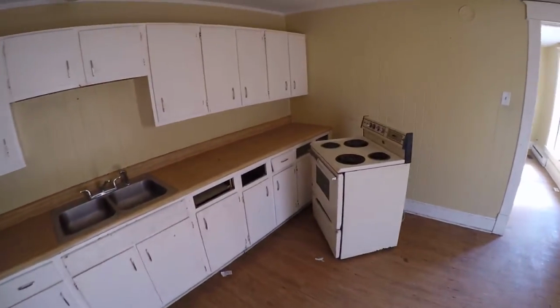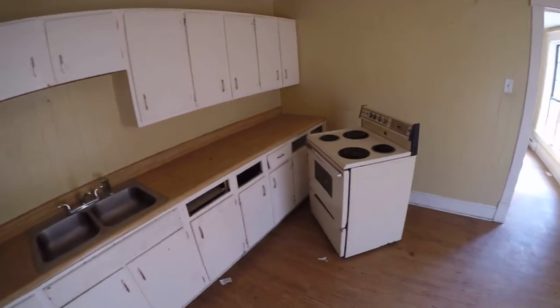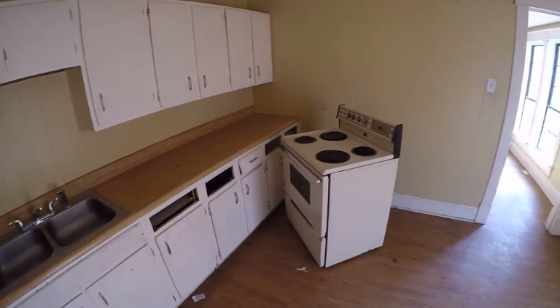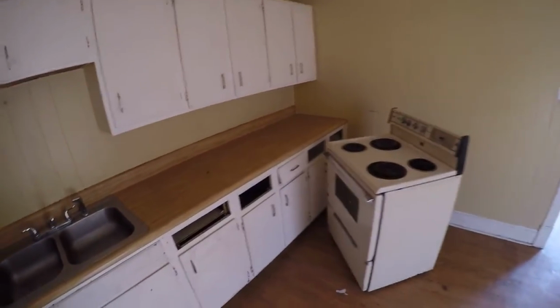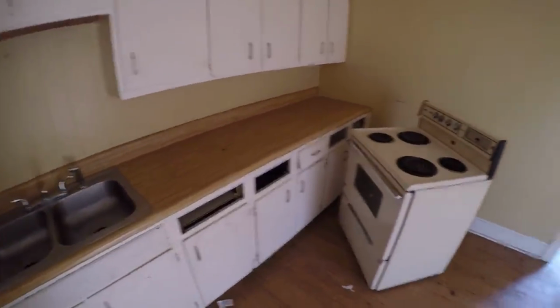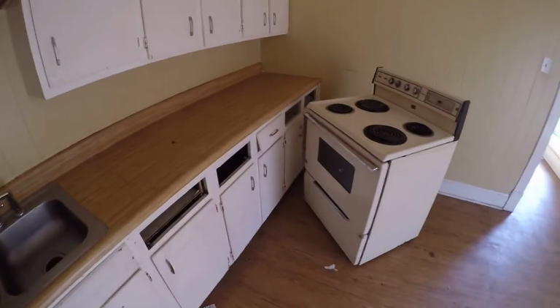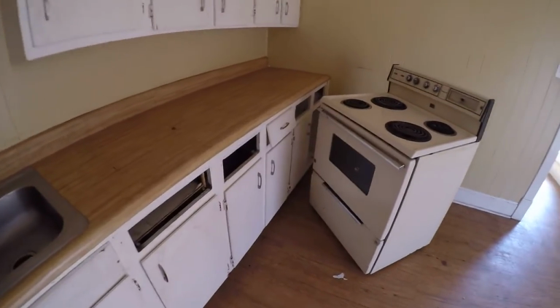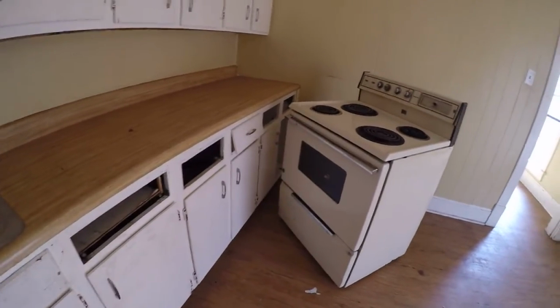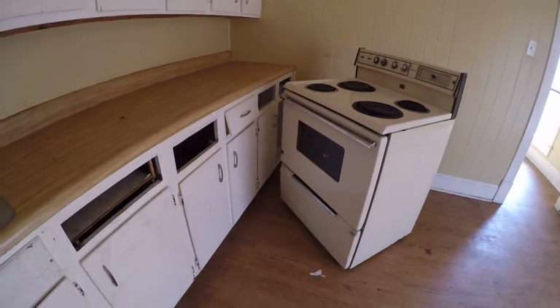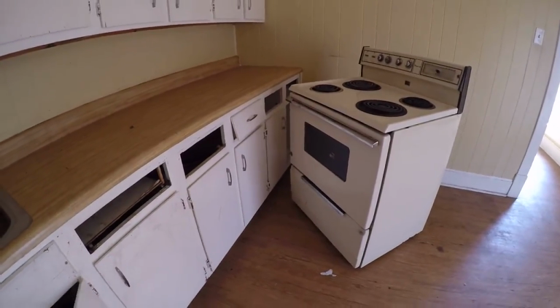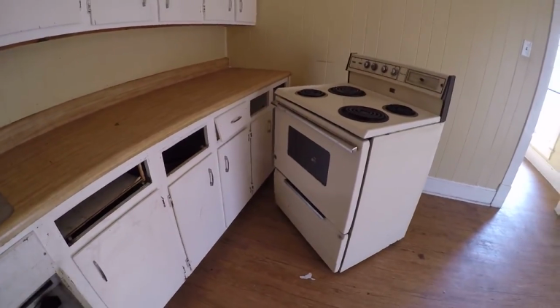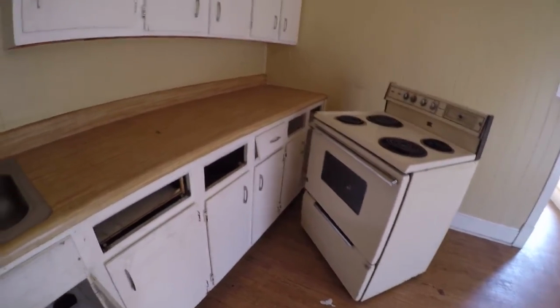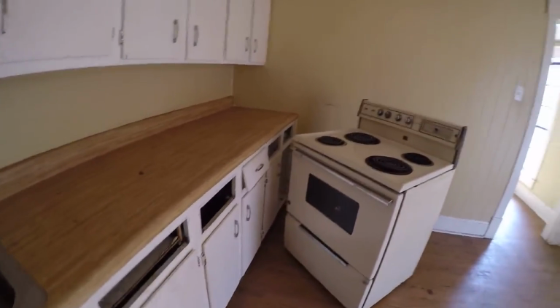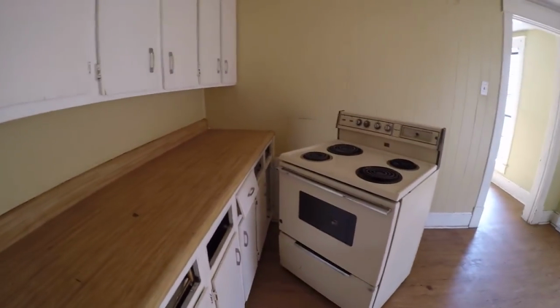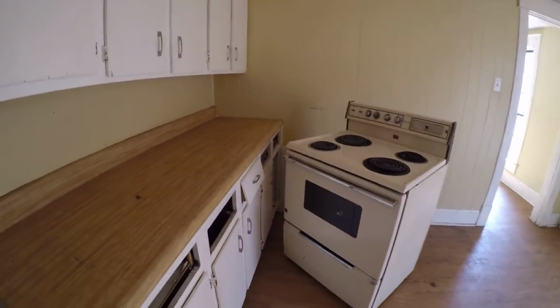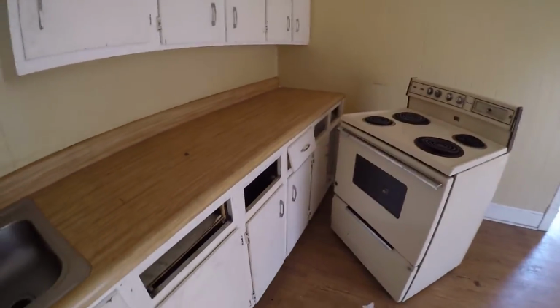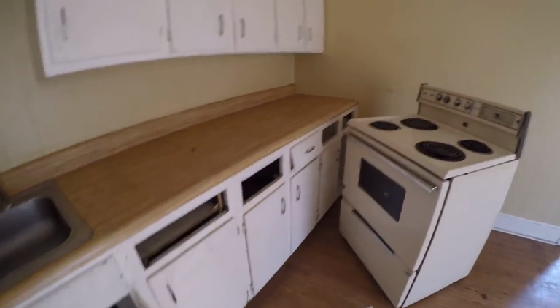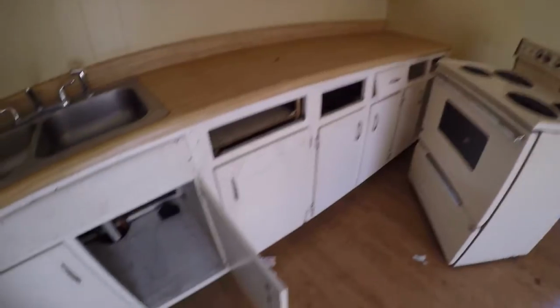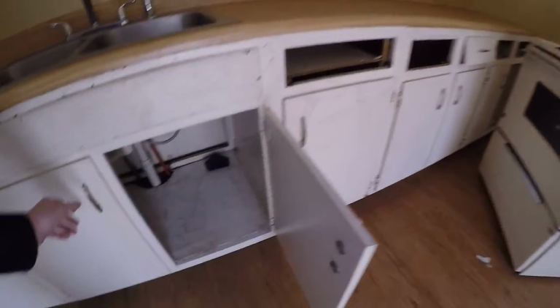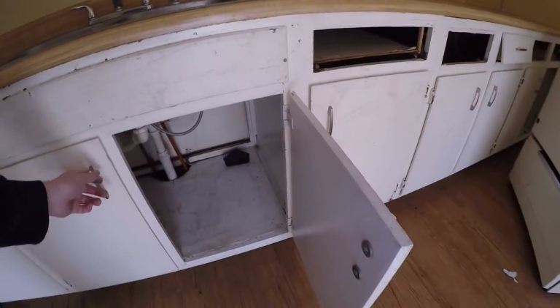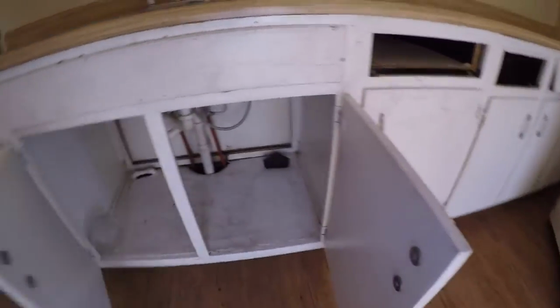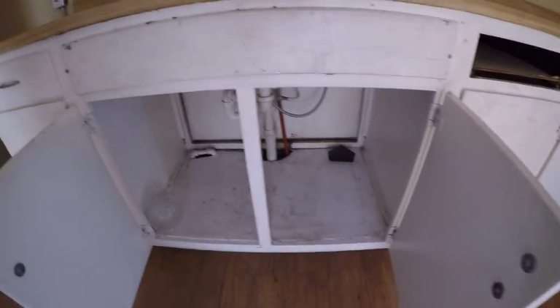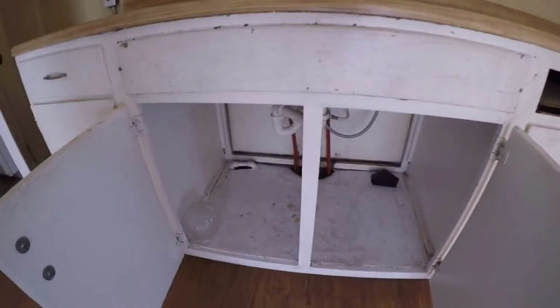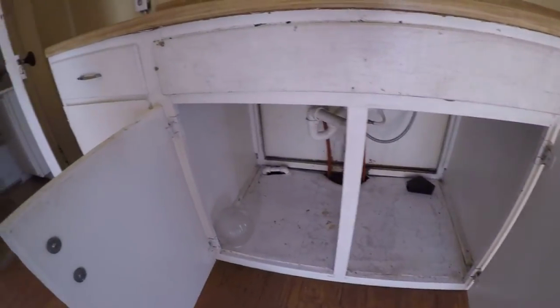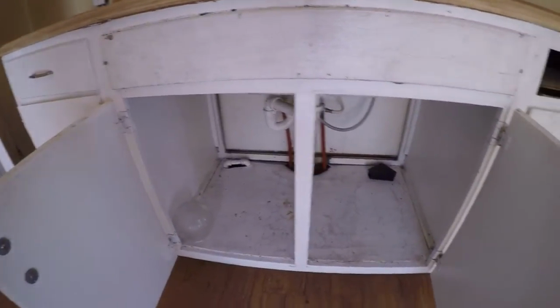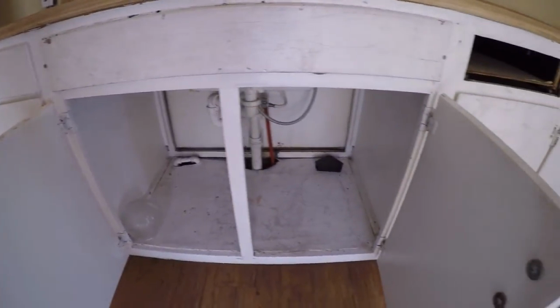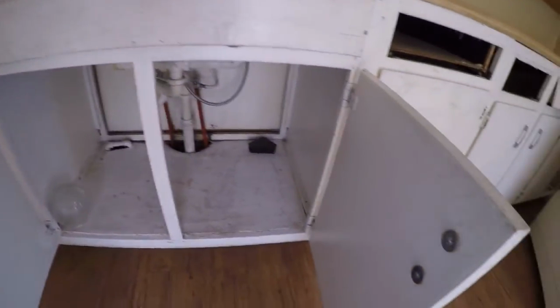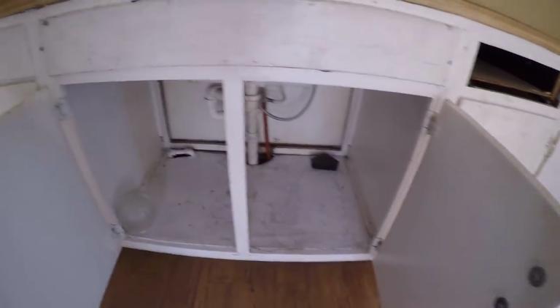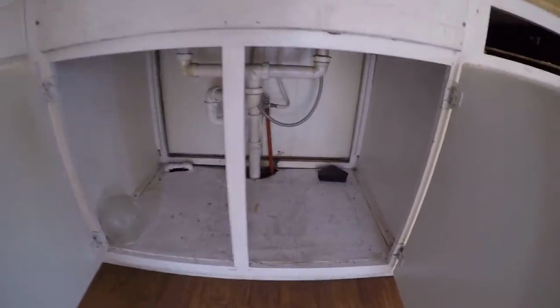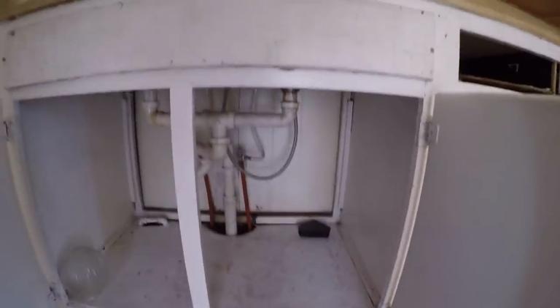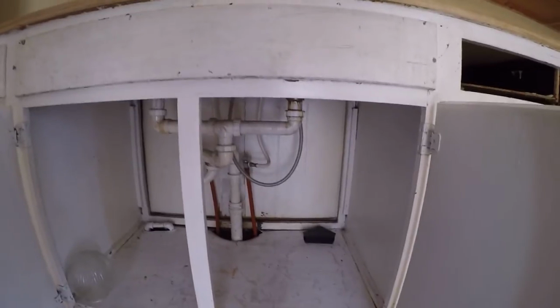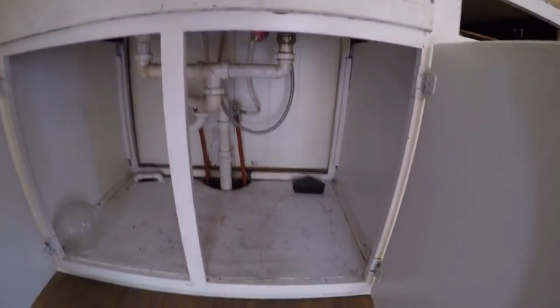In a situation like this I'd probably recommend we just replace the cabinets because it's going to be easier than trying to fix drawers. You can see here underneath the sink — we've got PEX around.